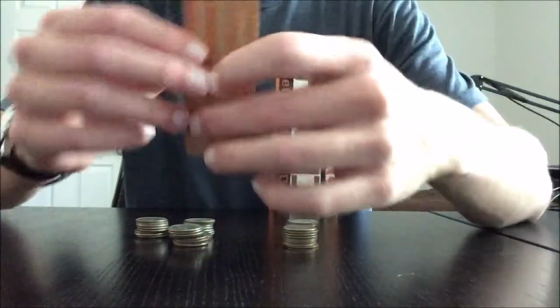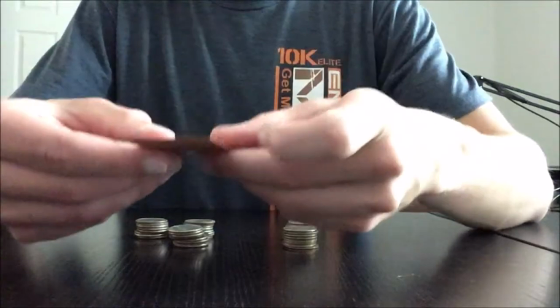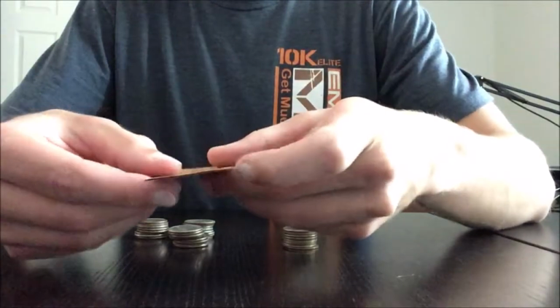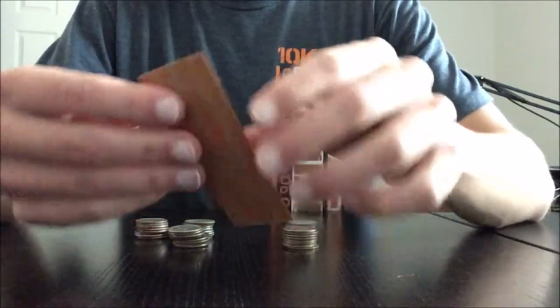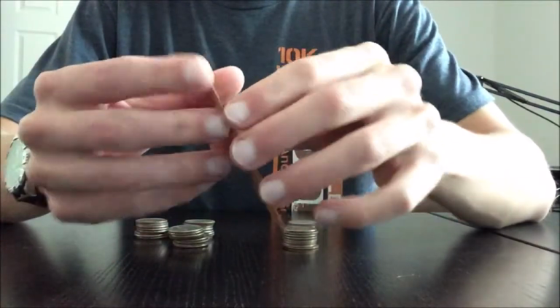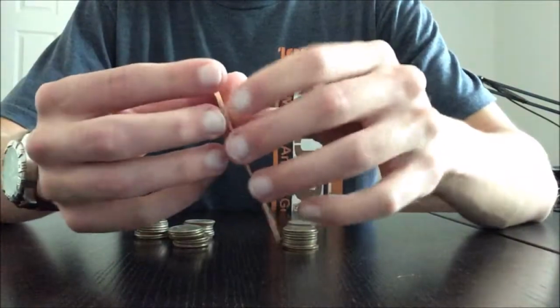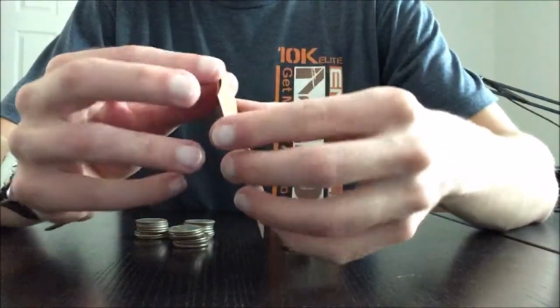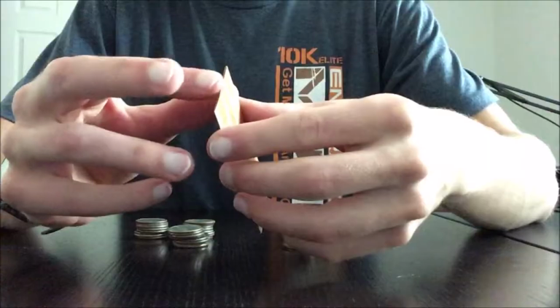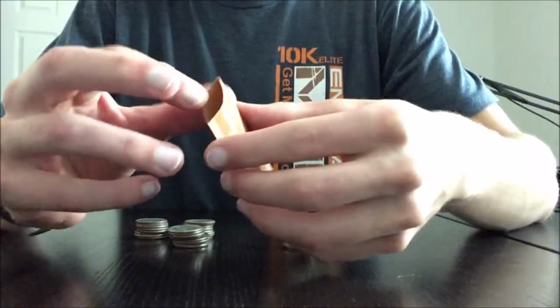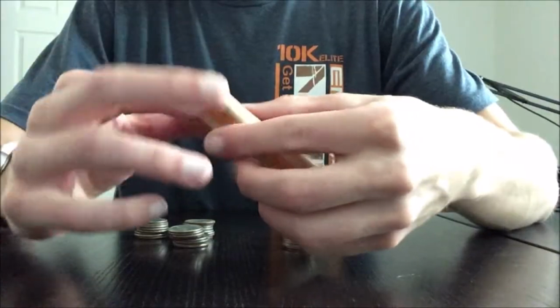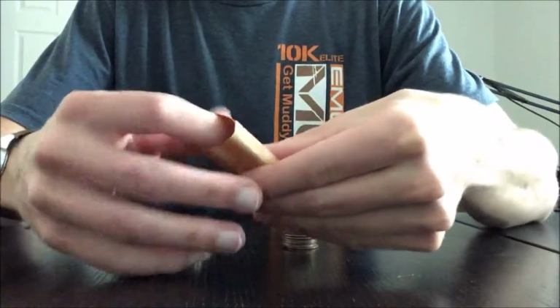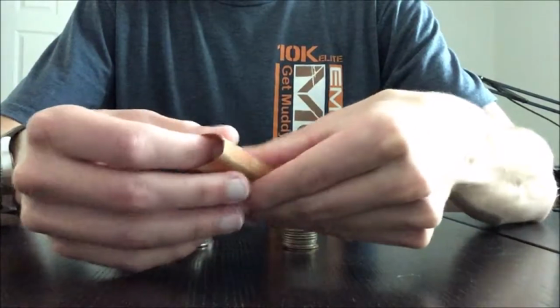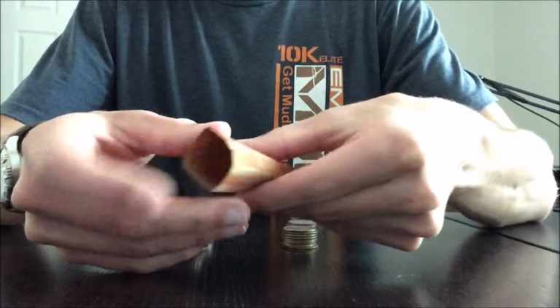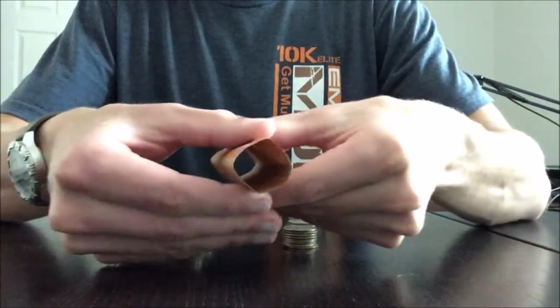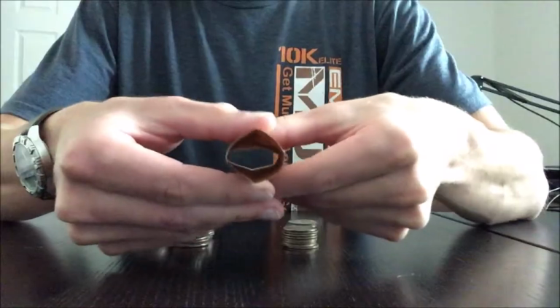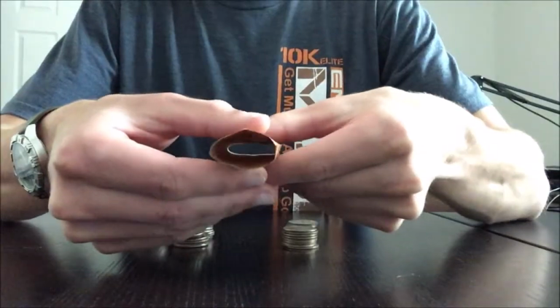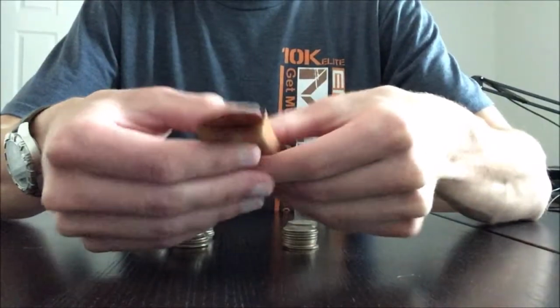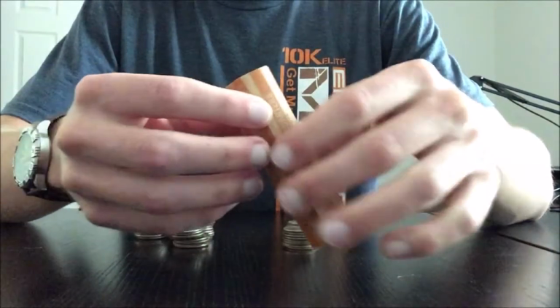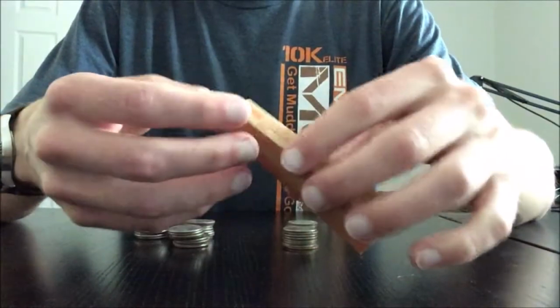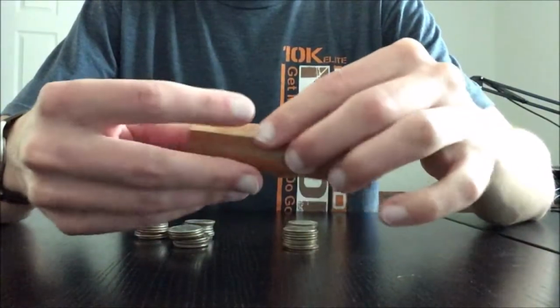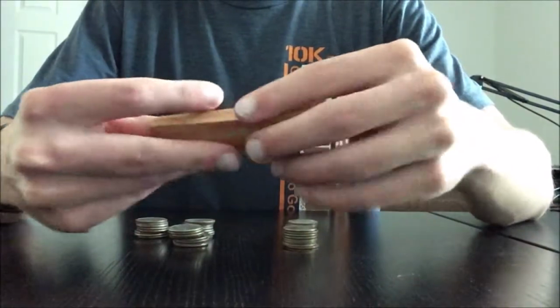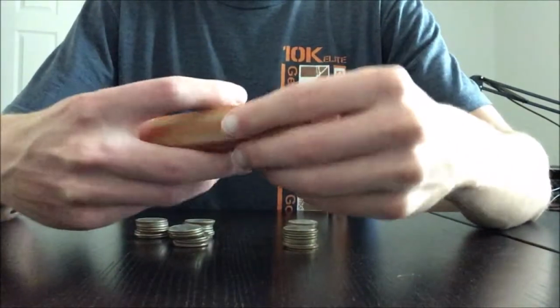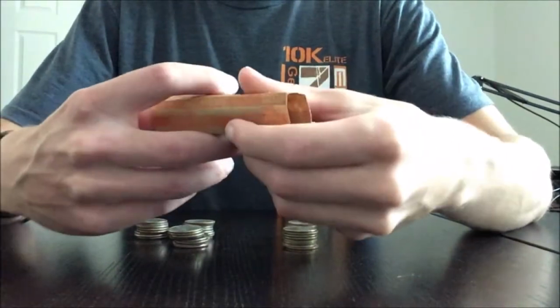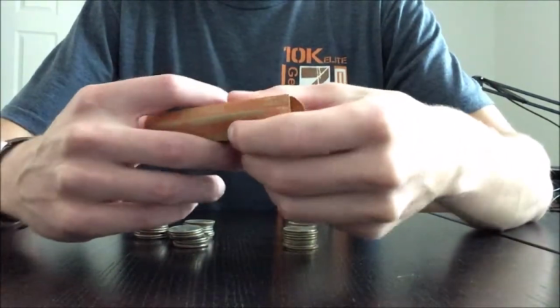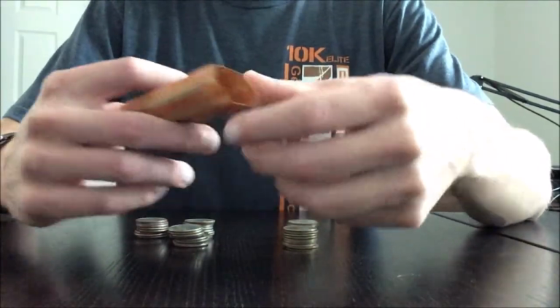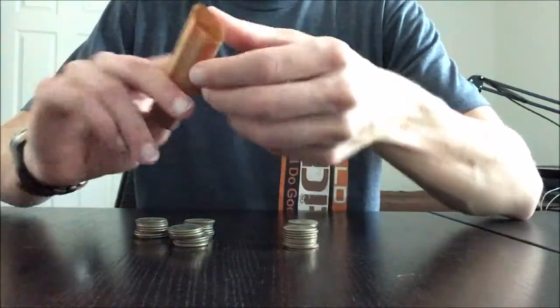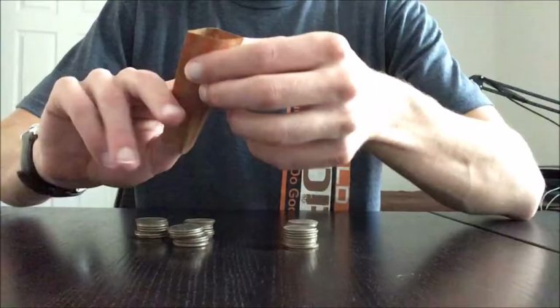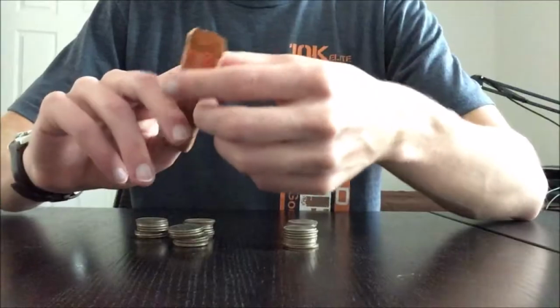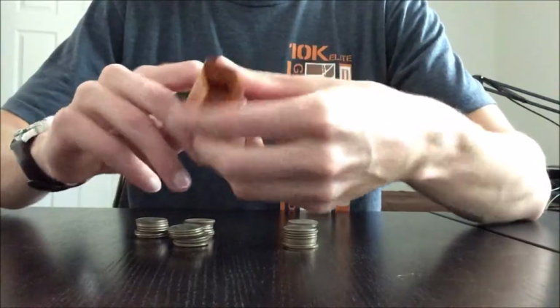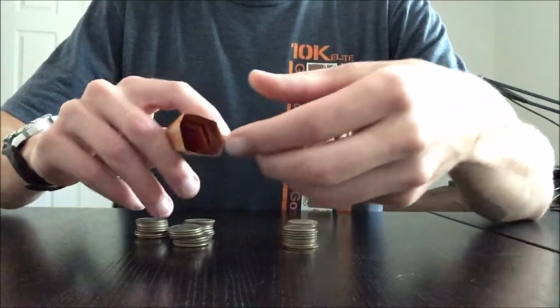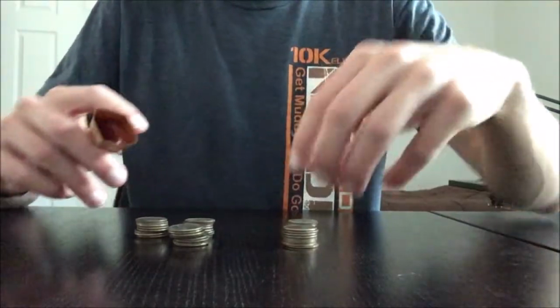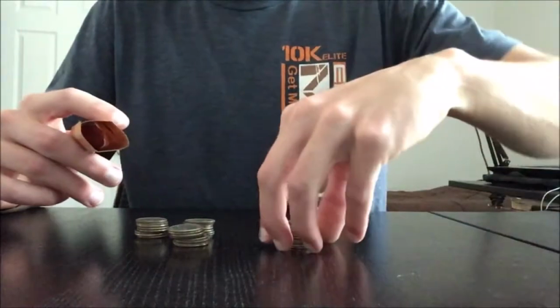So you're going to take your wrapper and open it up into kind of a cylindrical tube shape. You're going to stick one finger in there — your thumb probably — and kind of open it up.